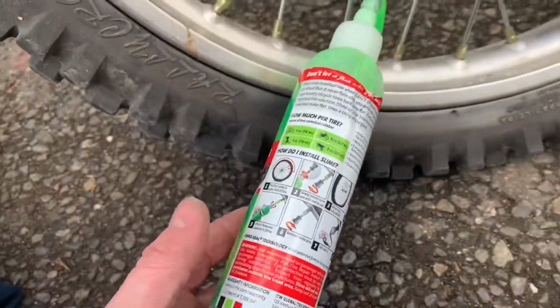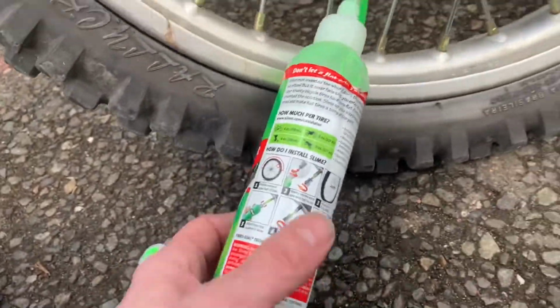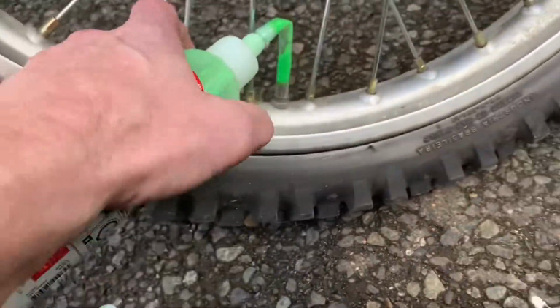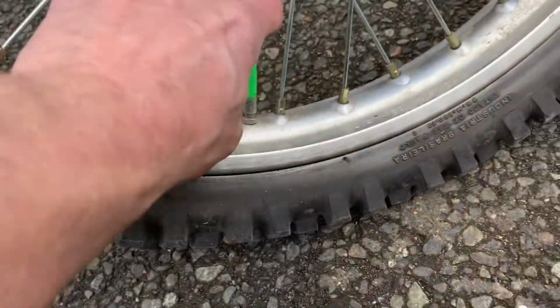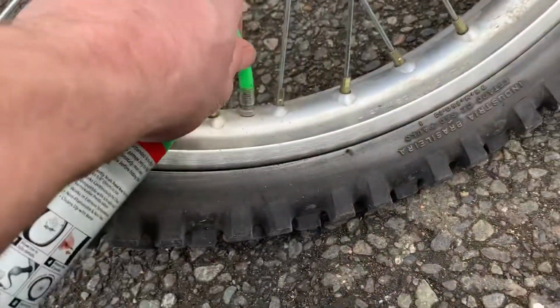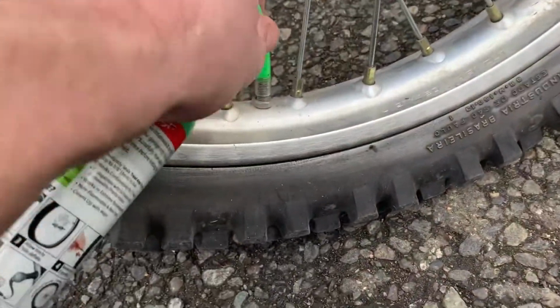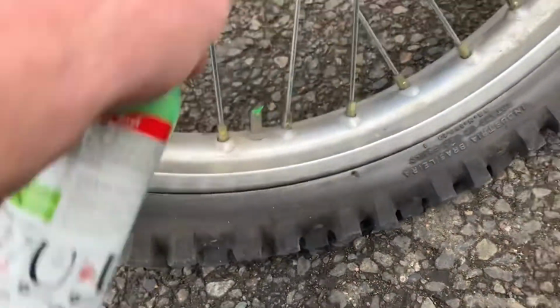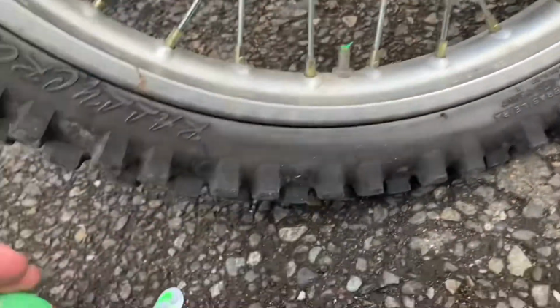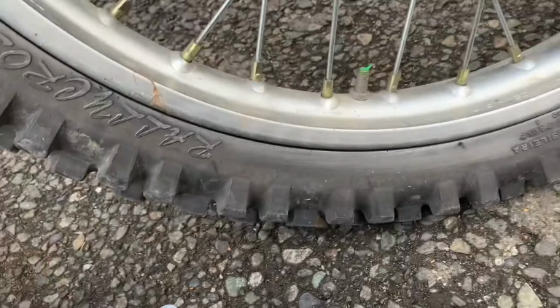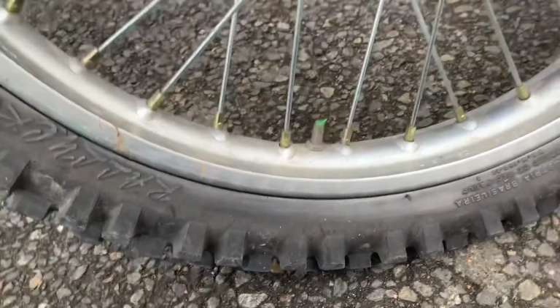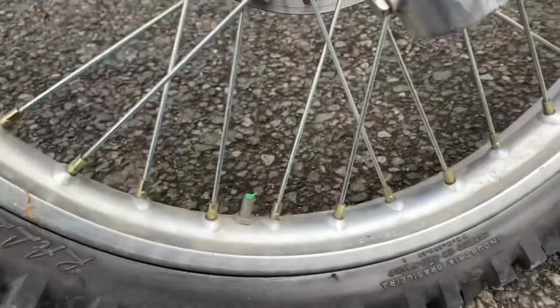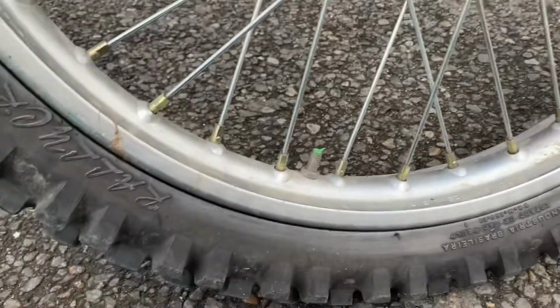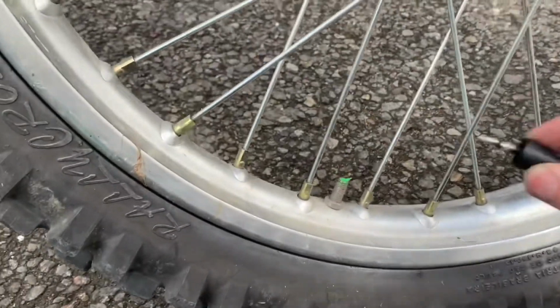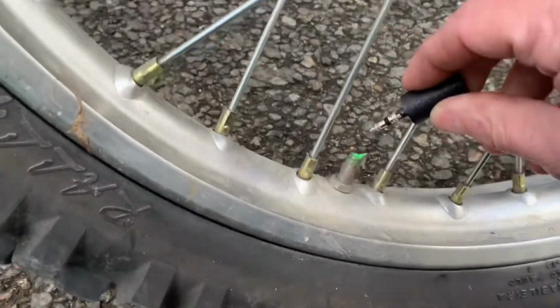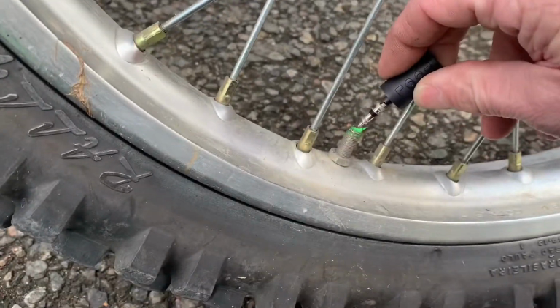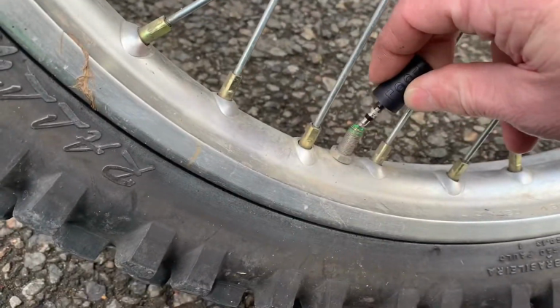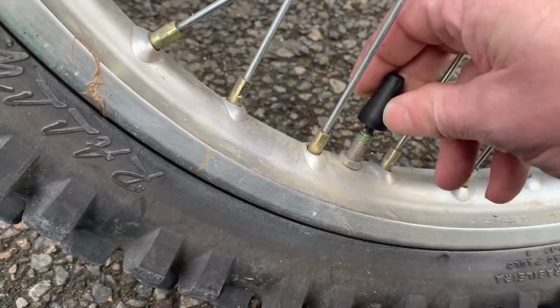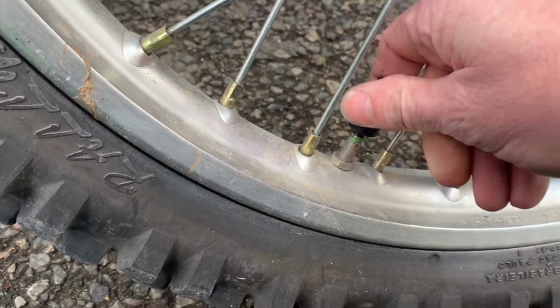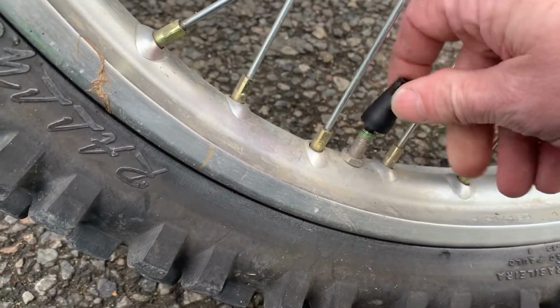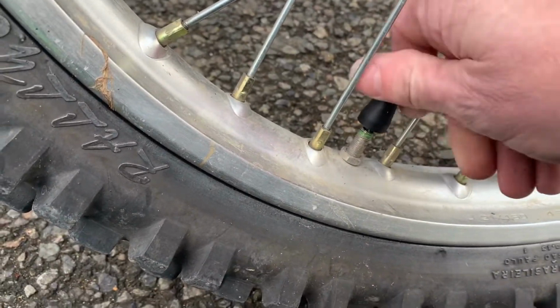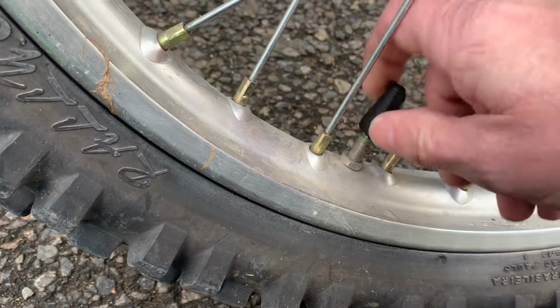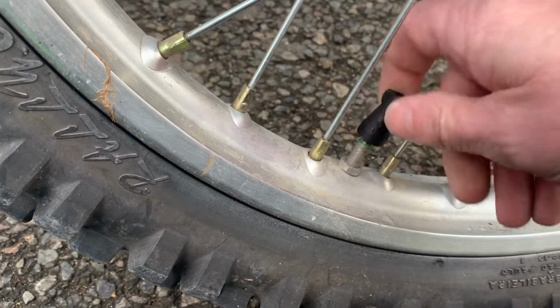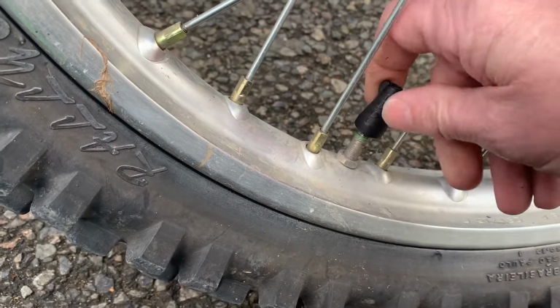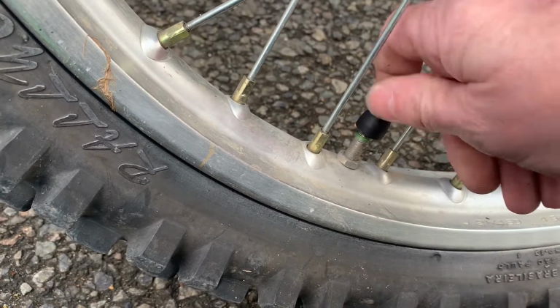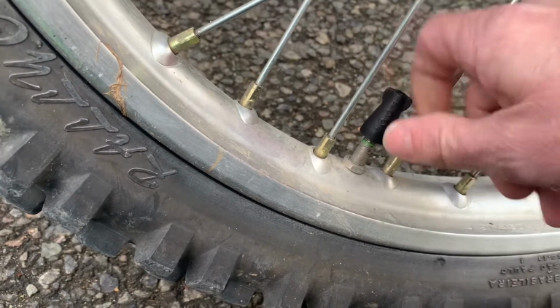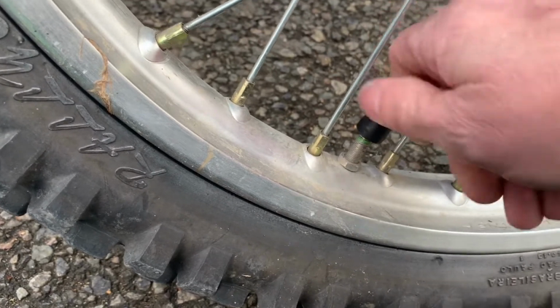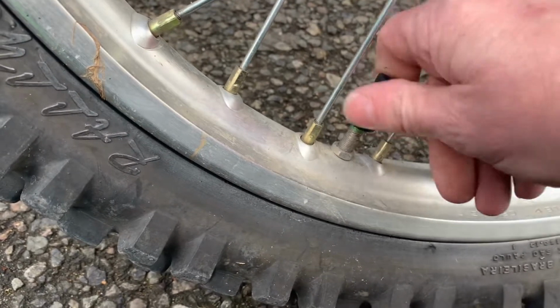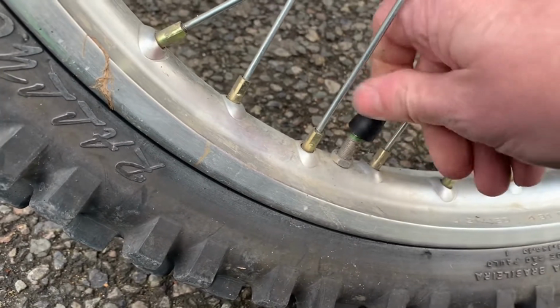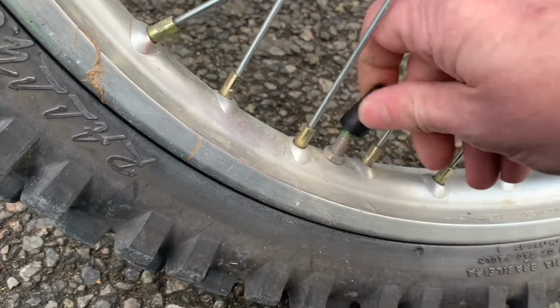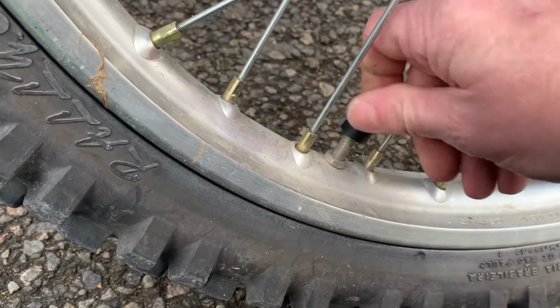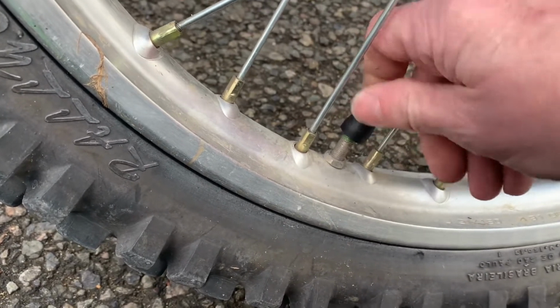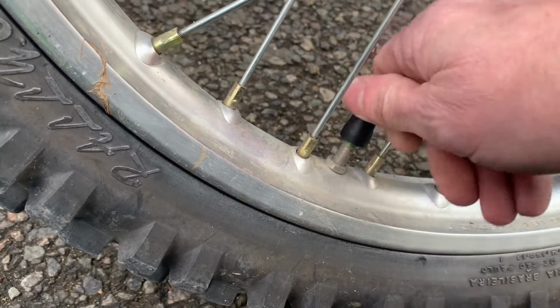I'm going to go ahead and pull this off. Put the valve stem back on there — try not to let it harden. You can see that's some good goop, some good stuff there. Let's crank that on down, thread it back in there tight. Then we'll slap the air to it.